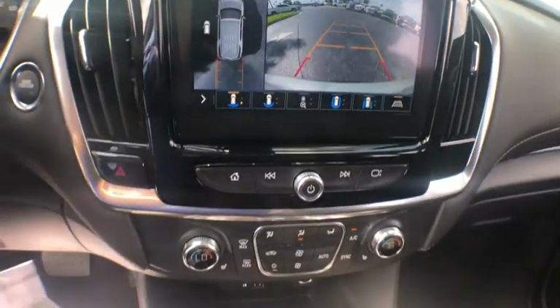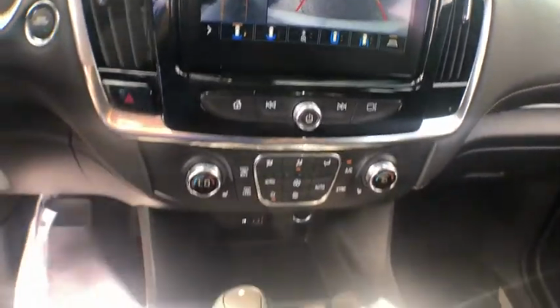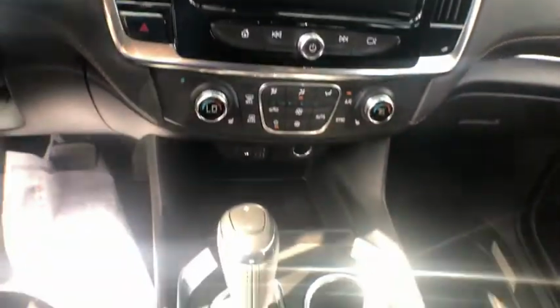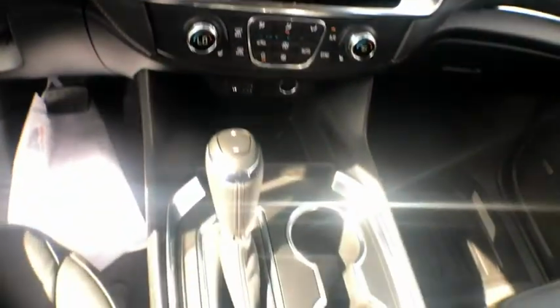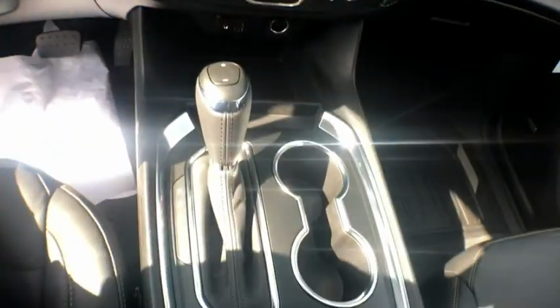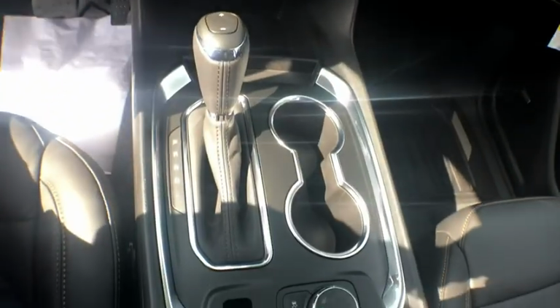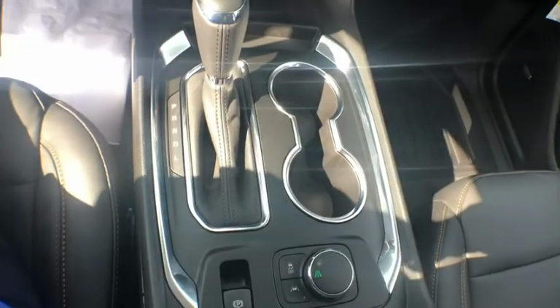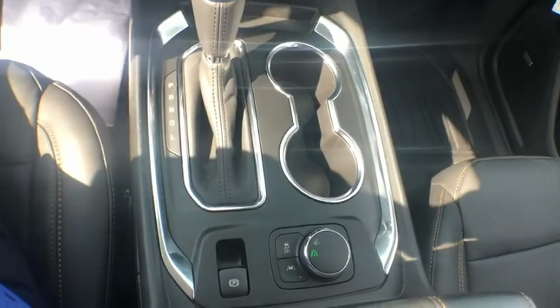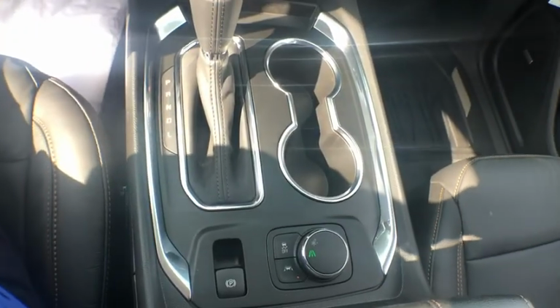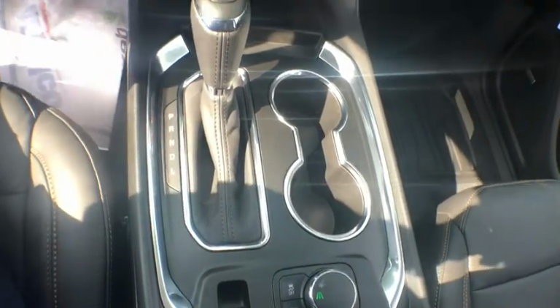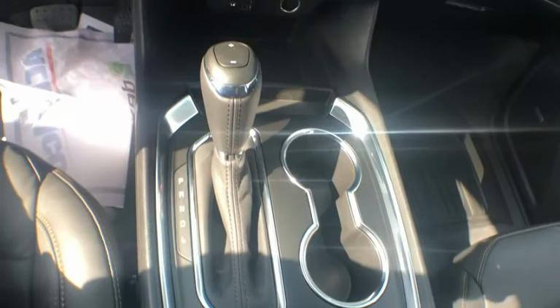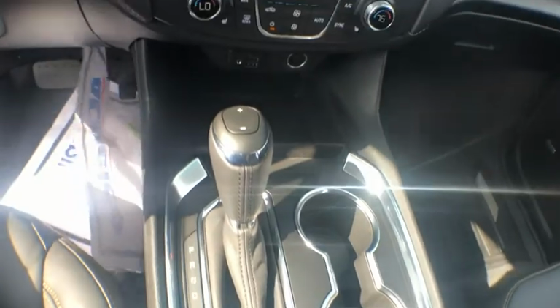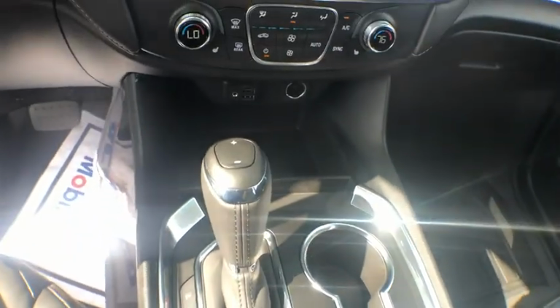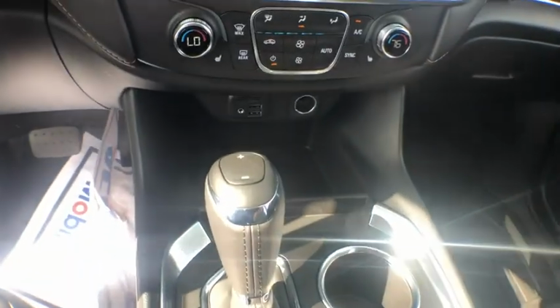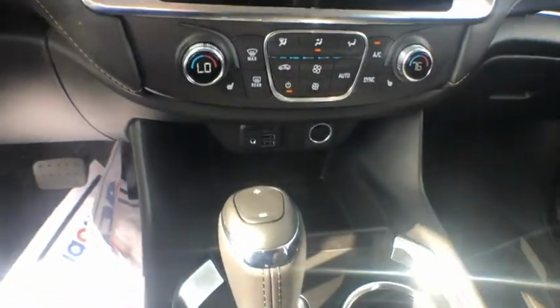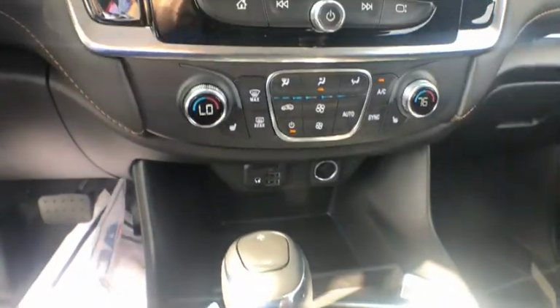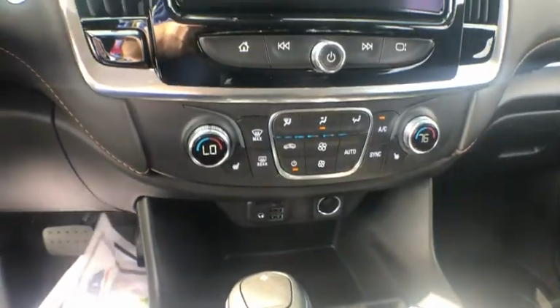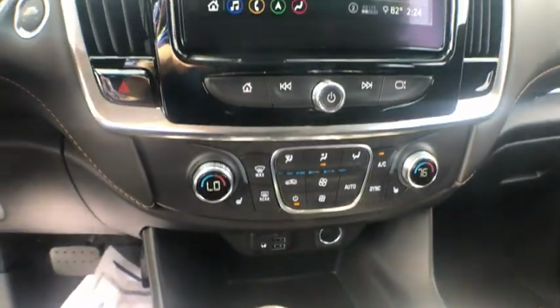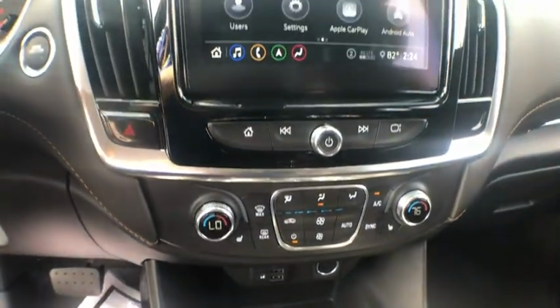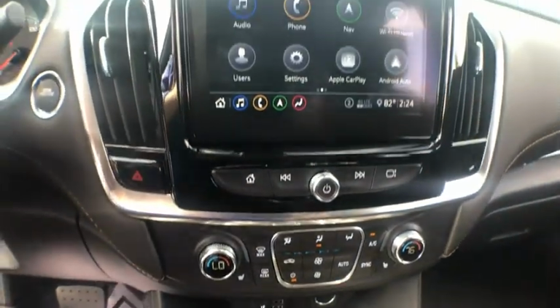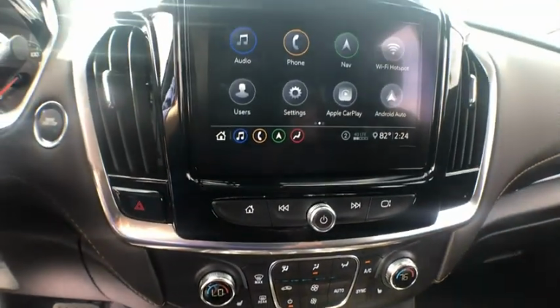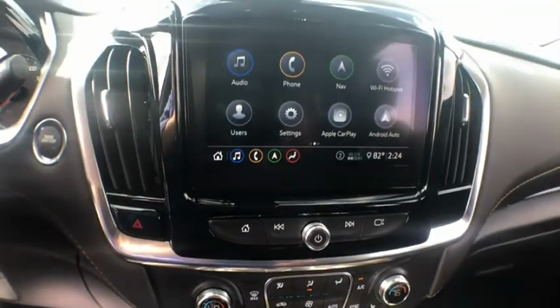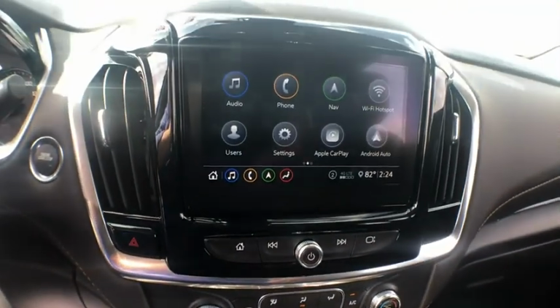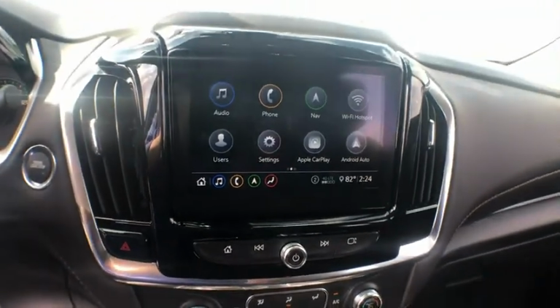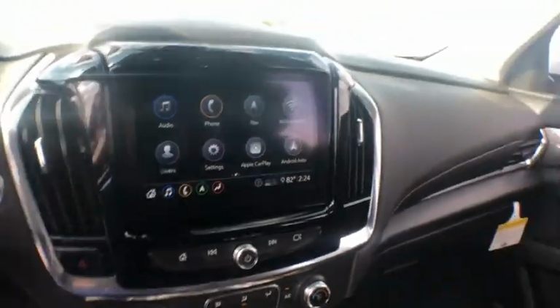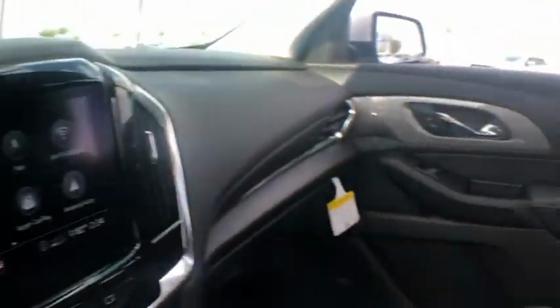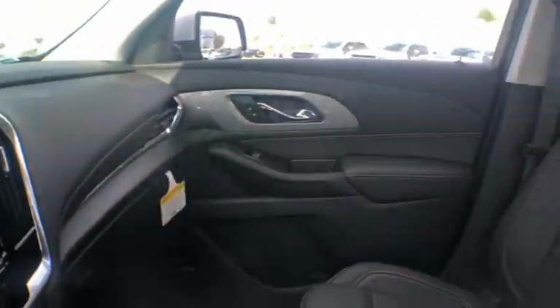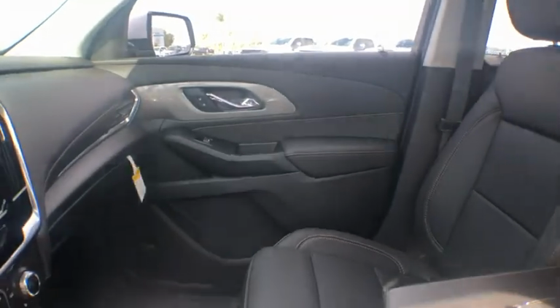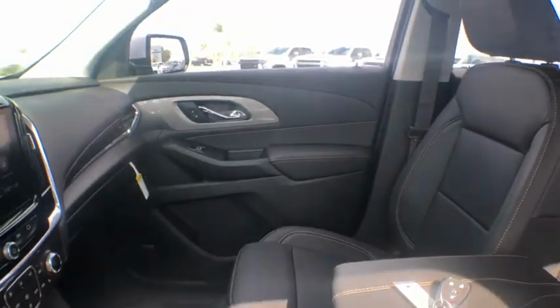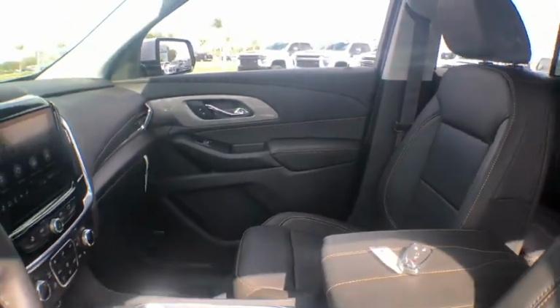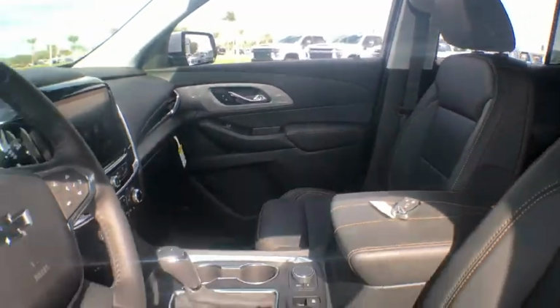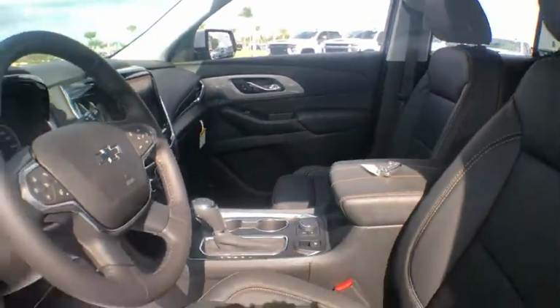Compass, electronic stability control, heated front seats, fog lights, heated steering wheel, trip computer, power windows, security system, rear window defroster.